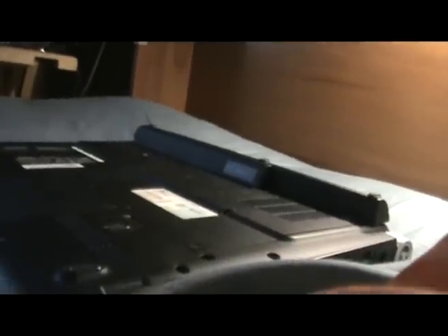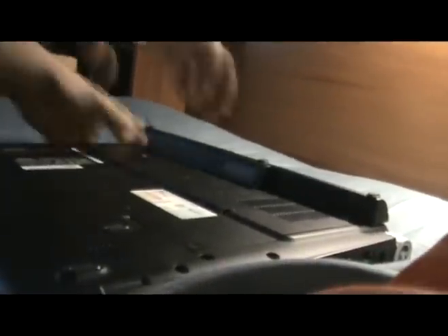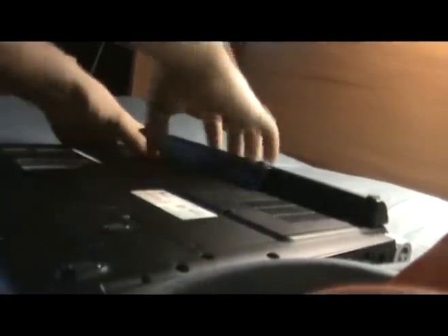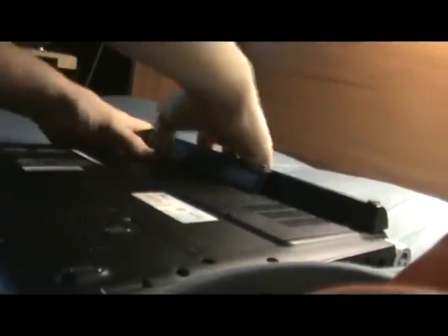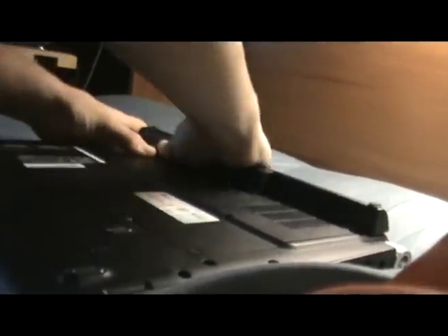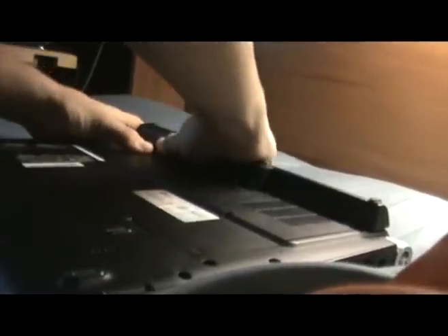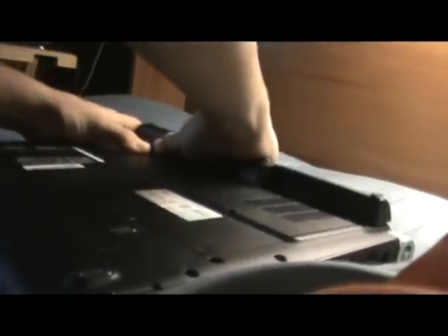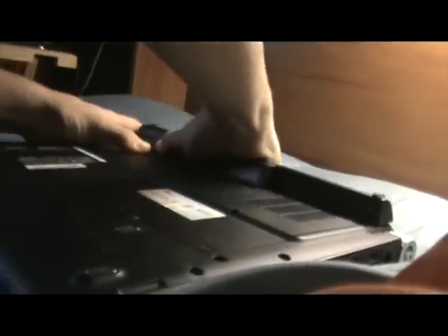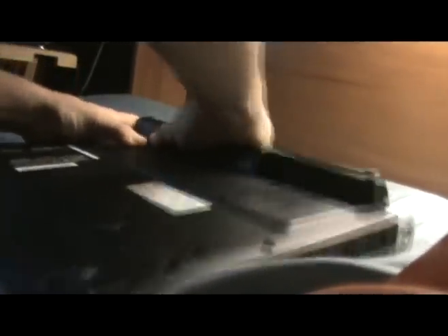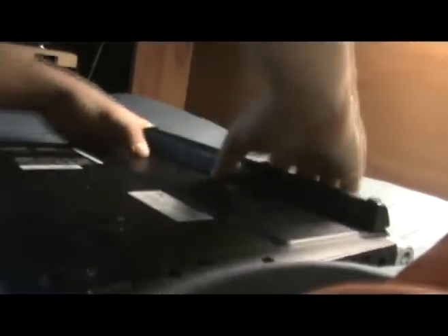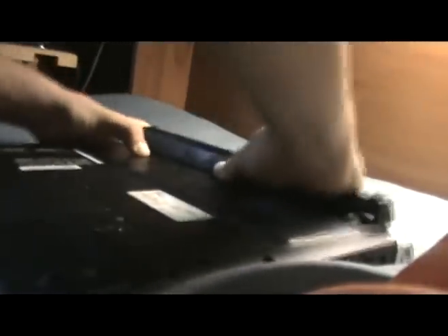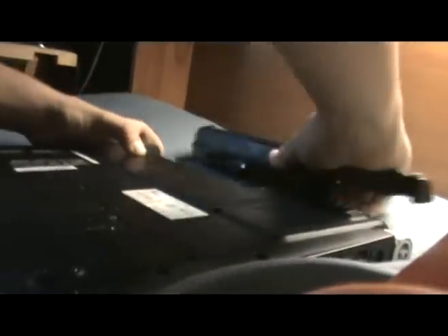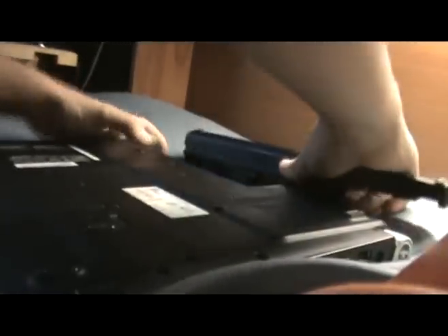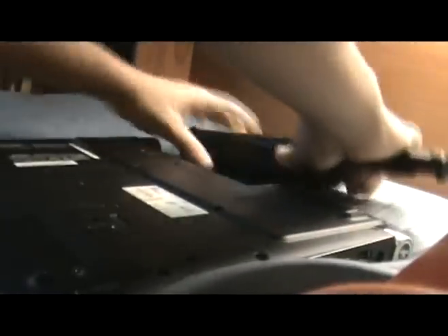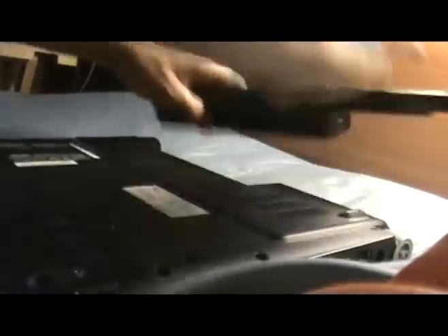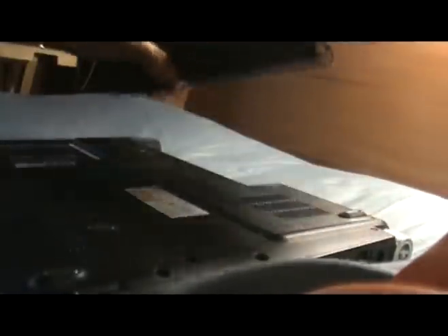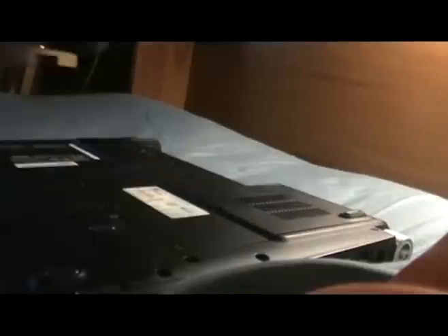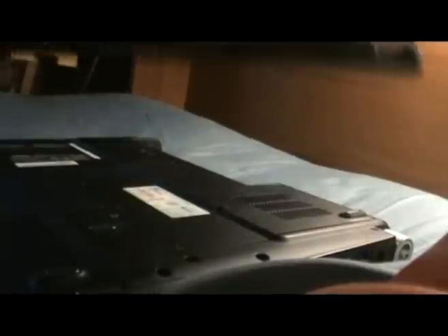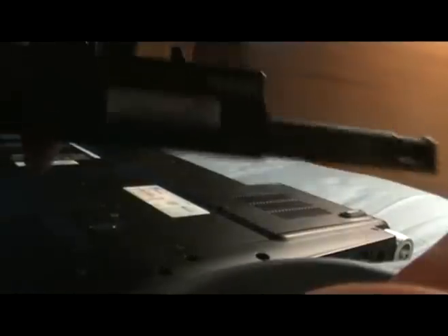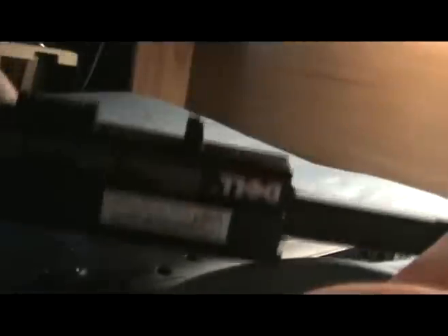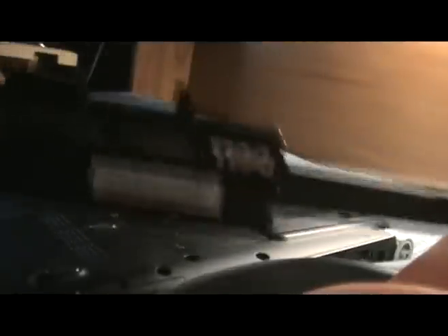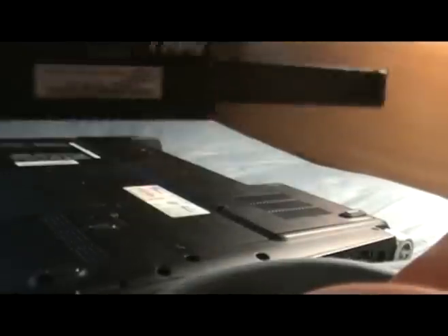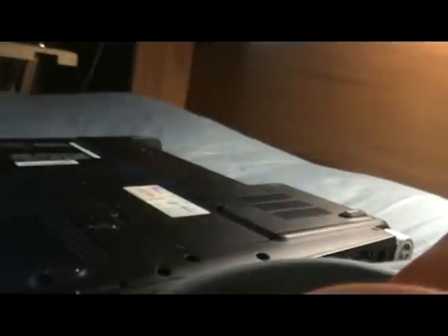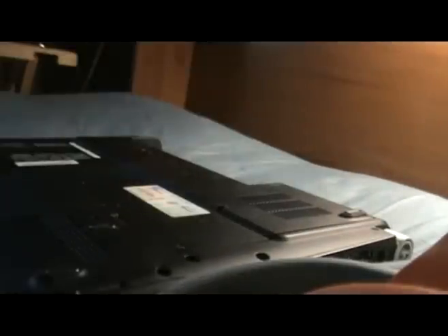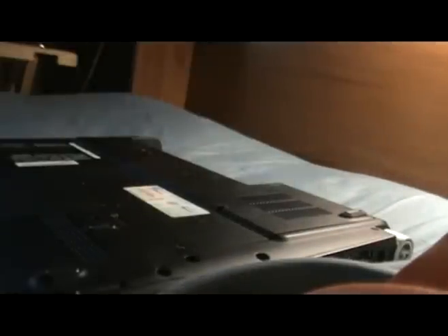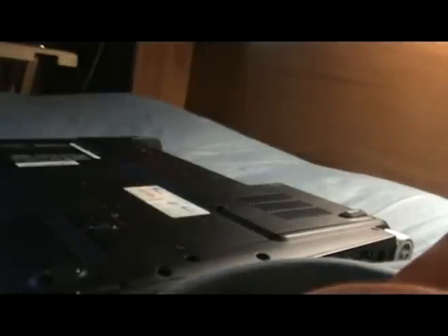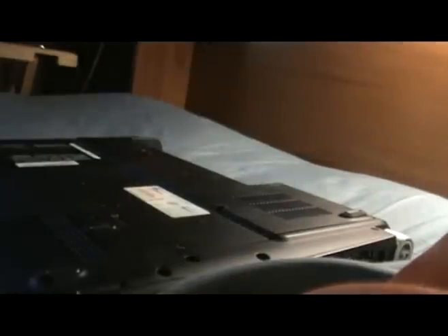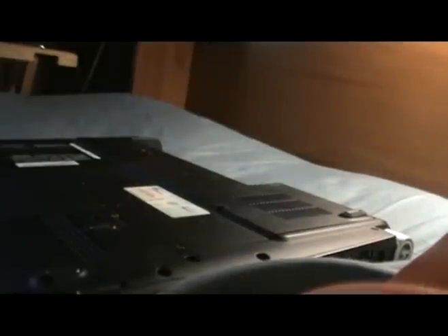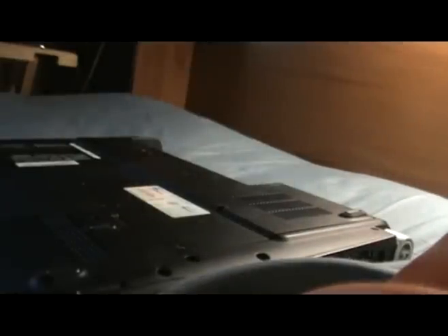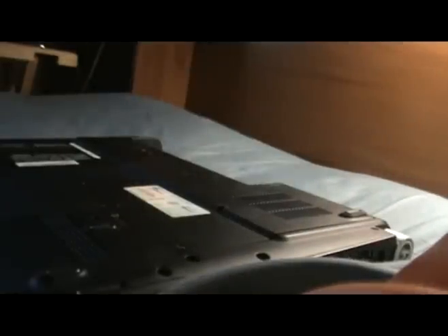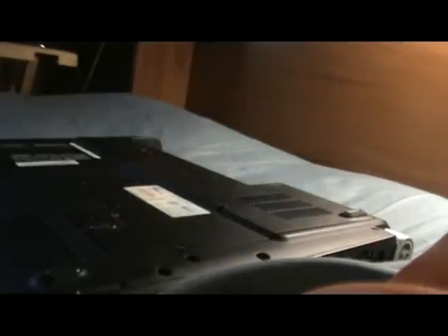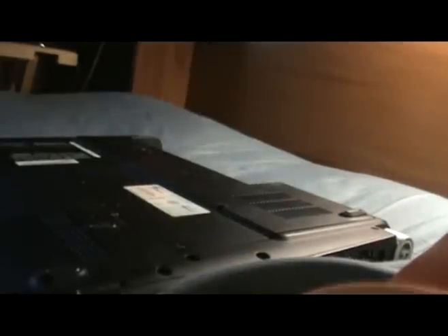So you're going to hit that switch and pop the battery right out. There you go — comes out like that pretty easily. Put that off to the side.